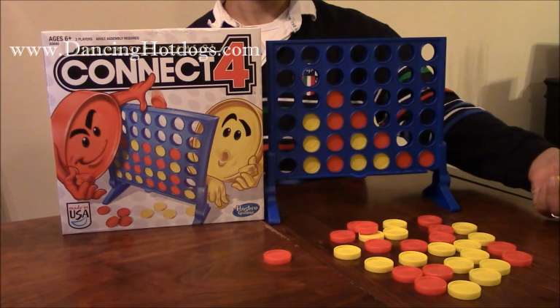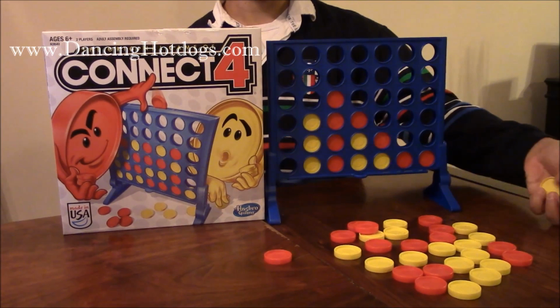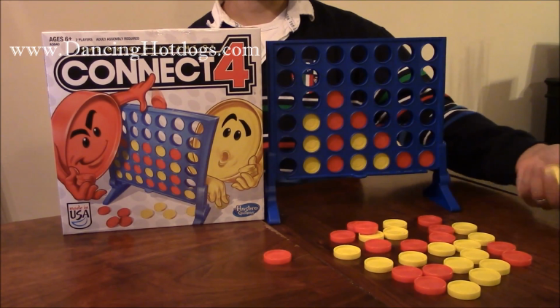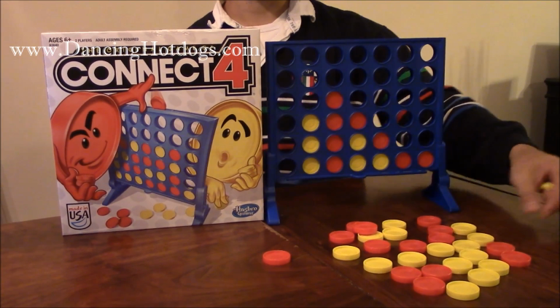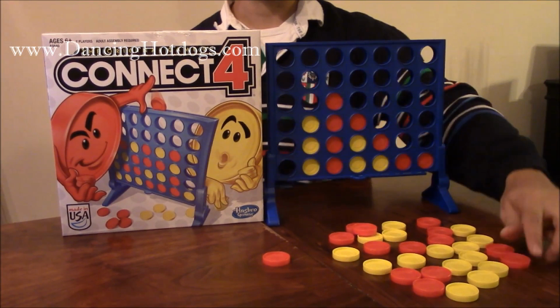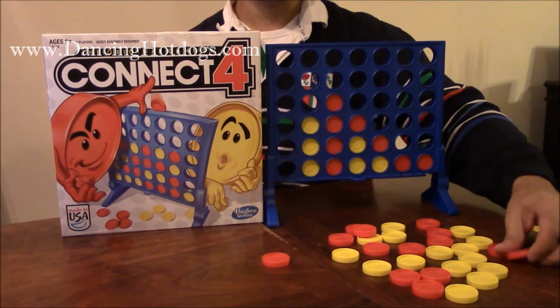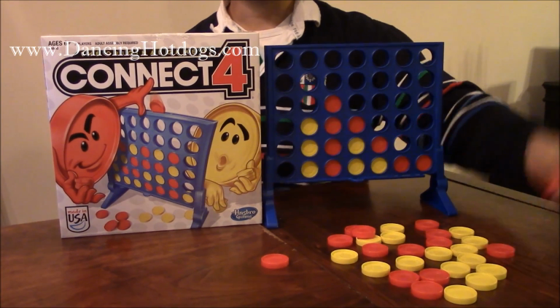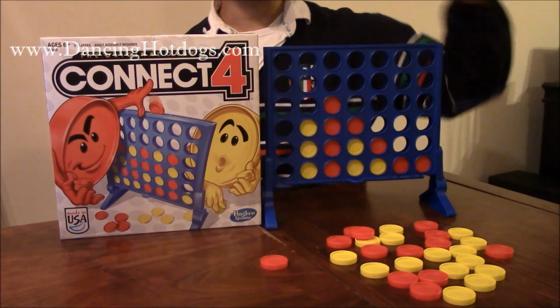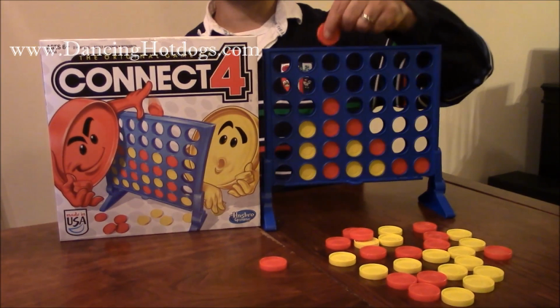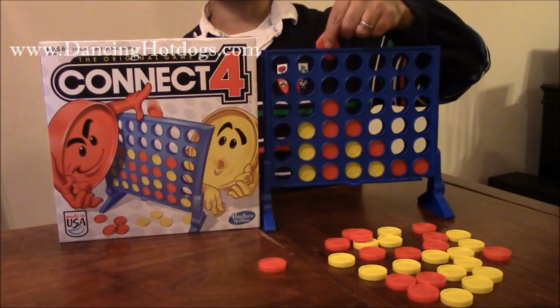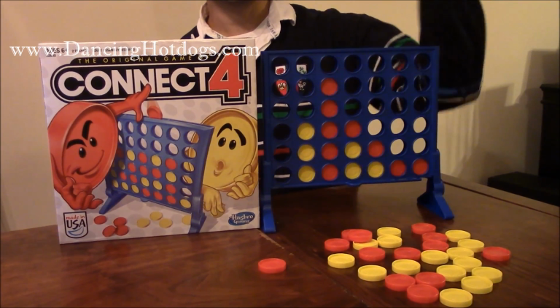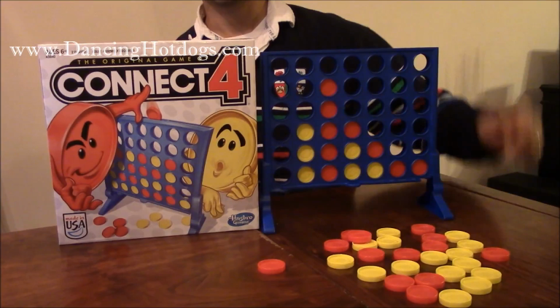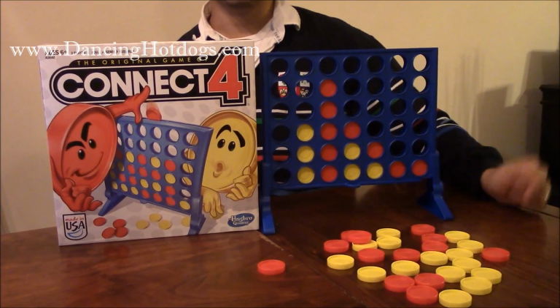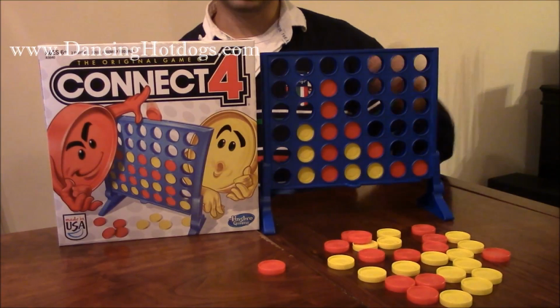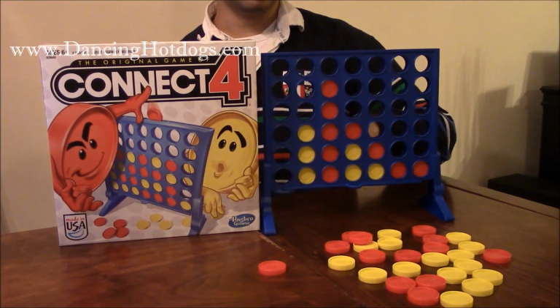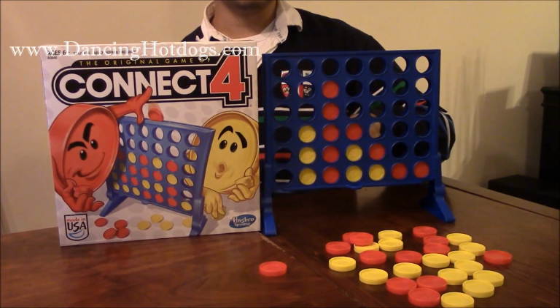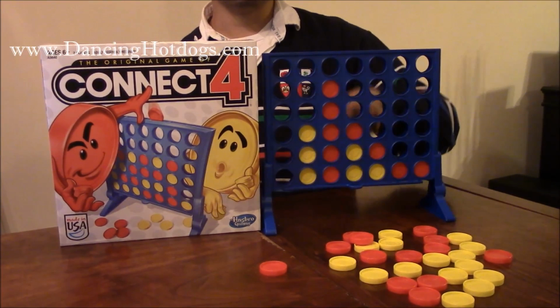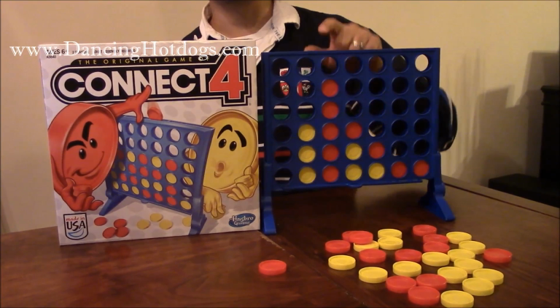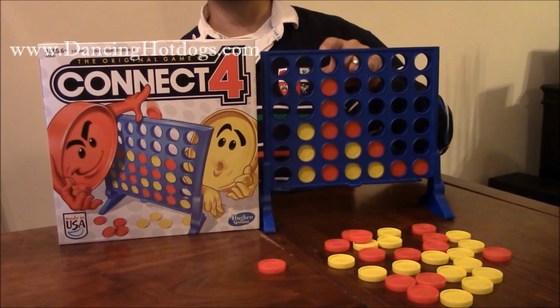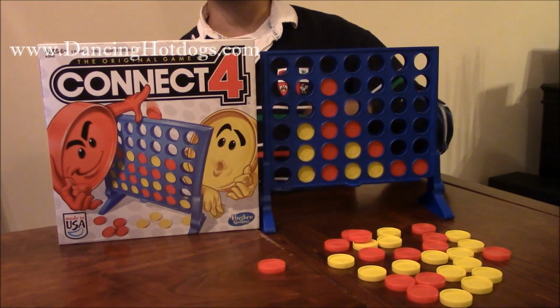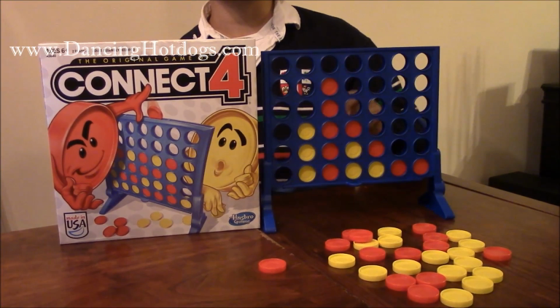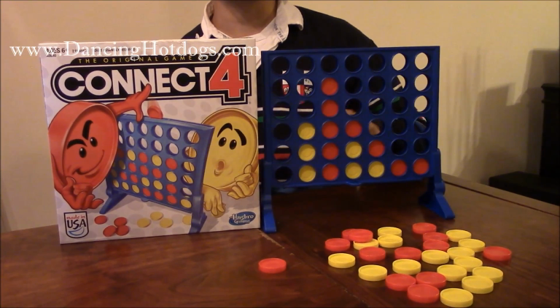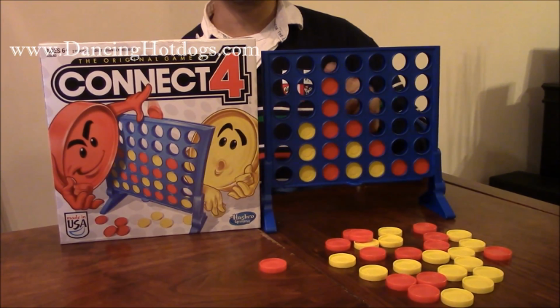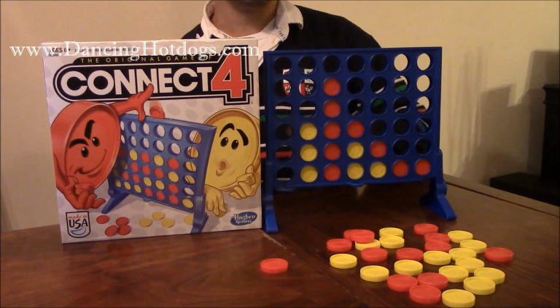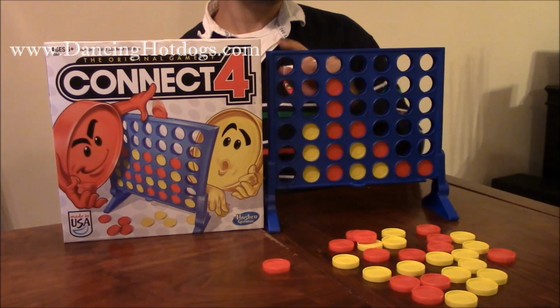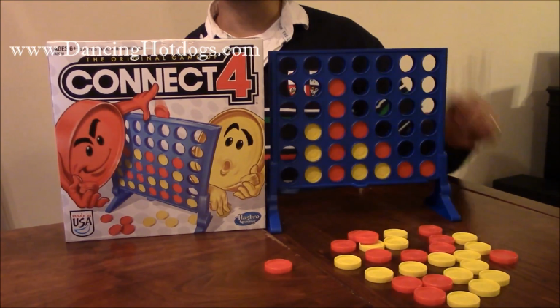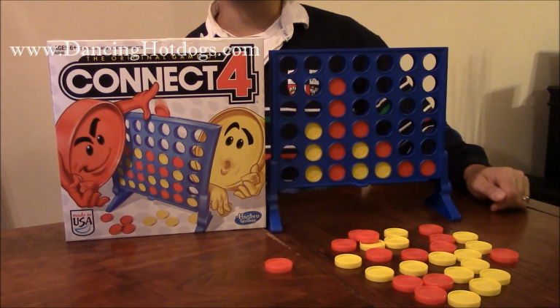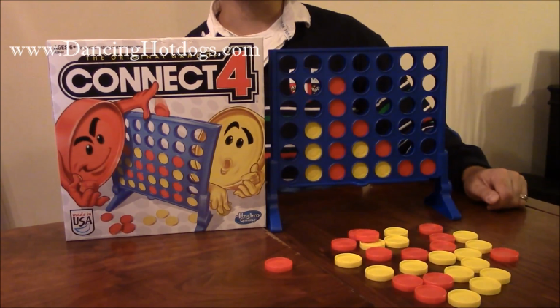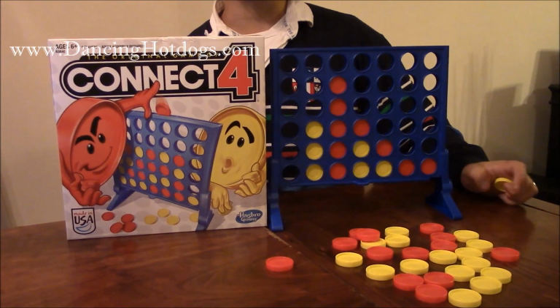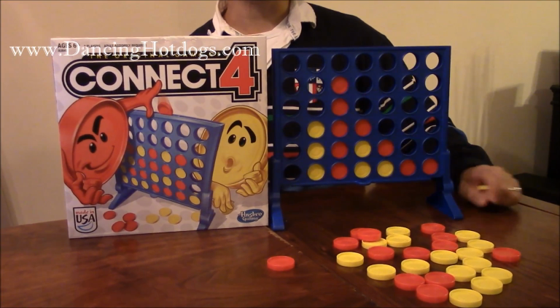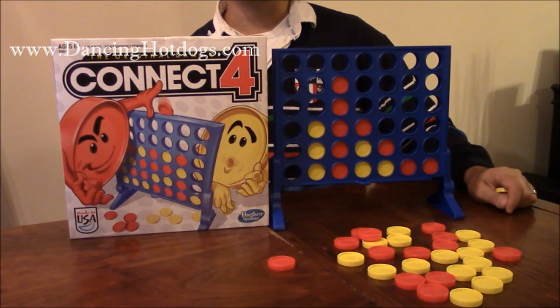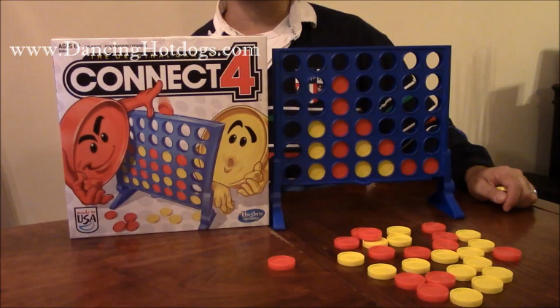All you have to do is throw your chips in, and whenever you get four in a row any way you want it, you win. So it's an easy game to learn.